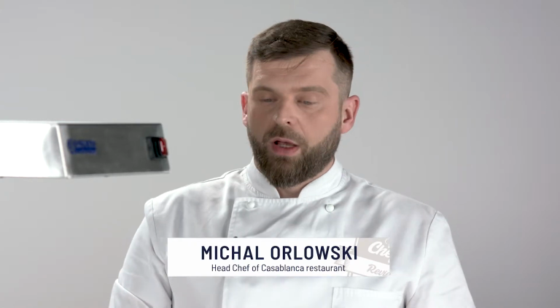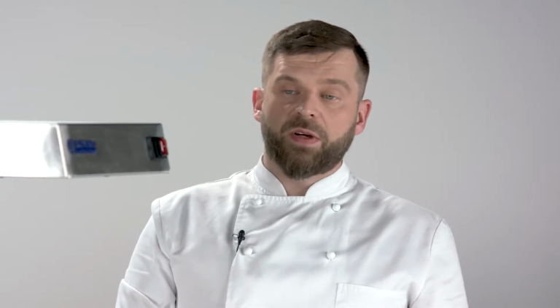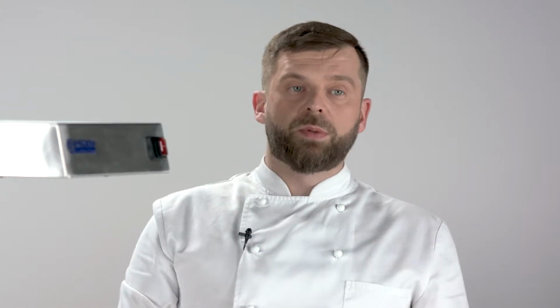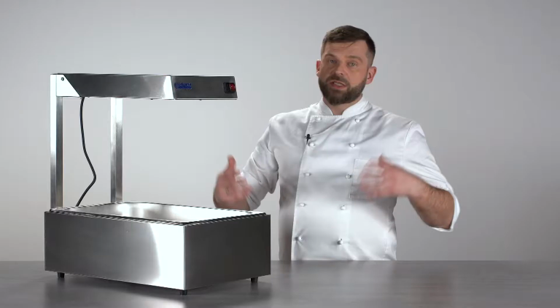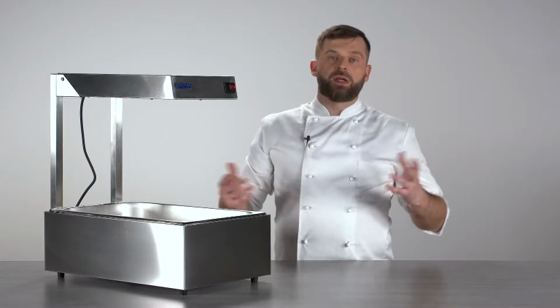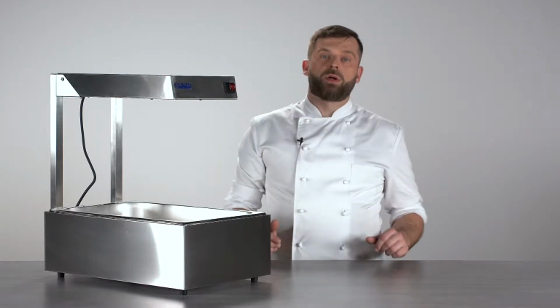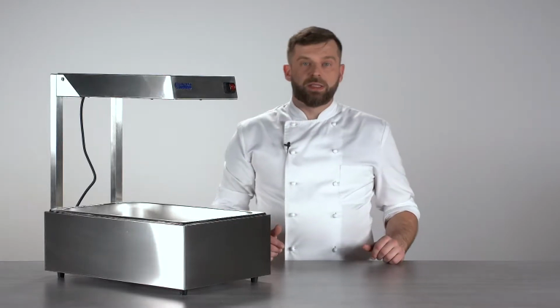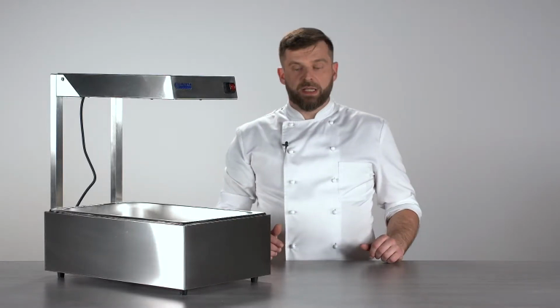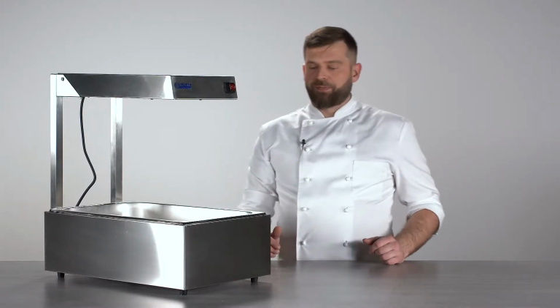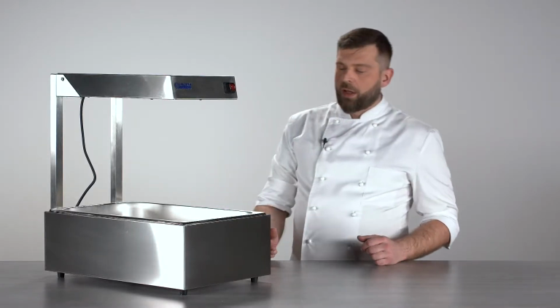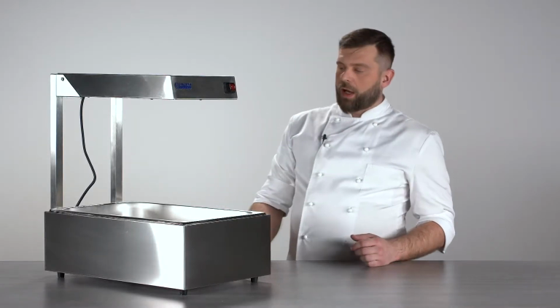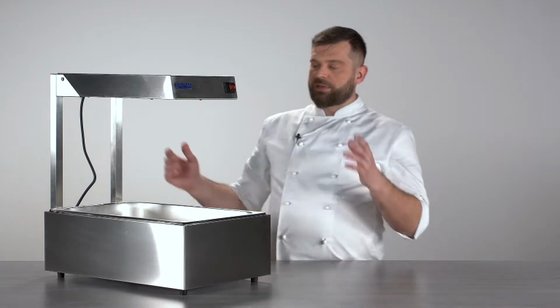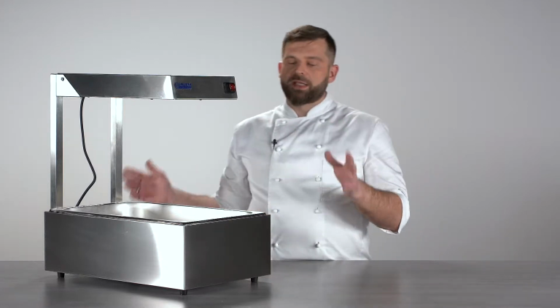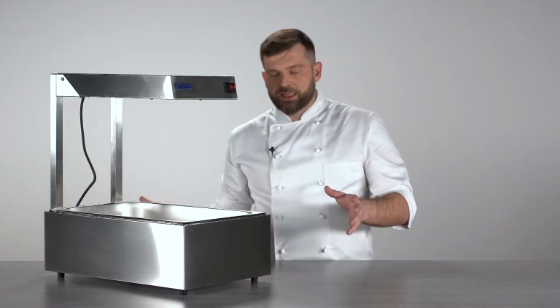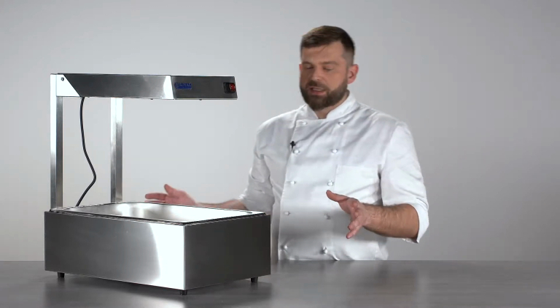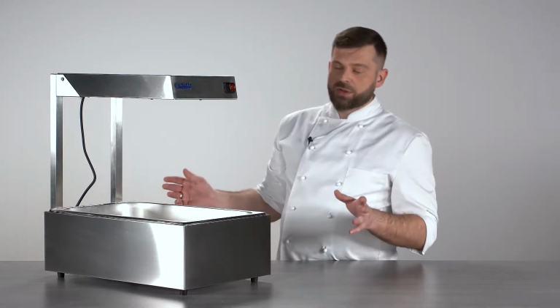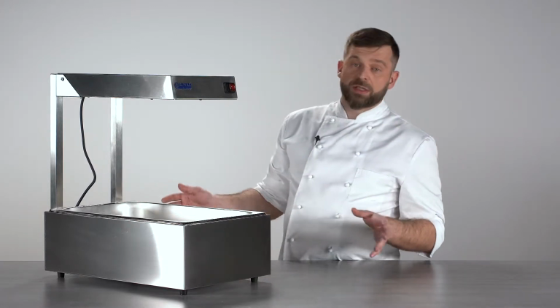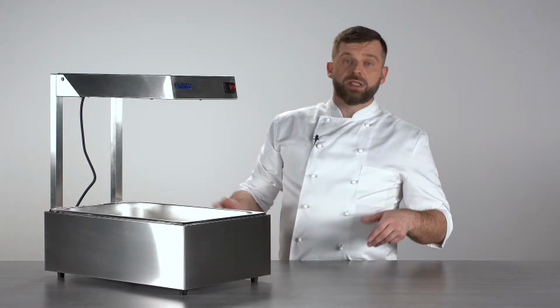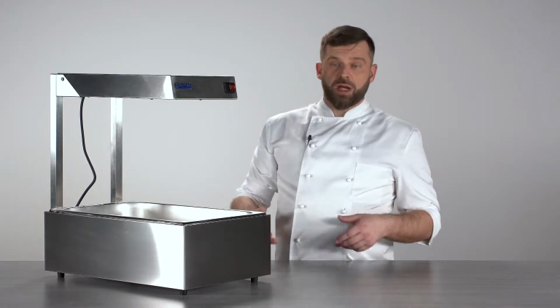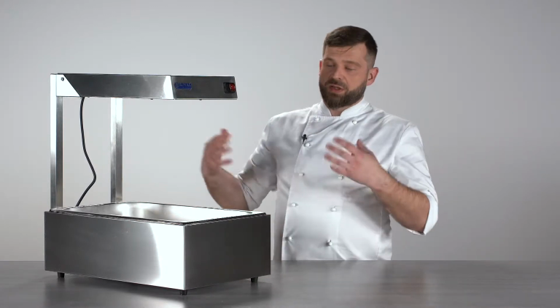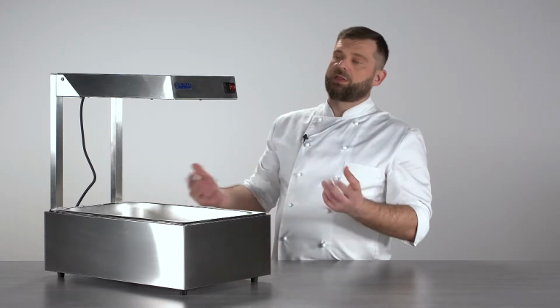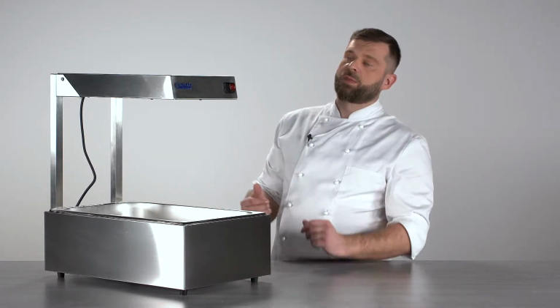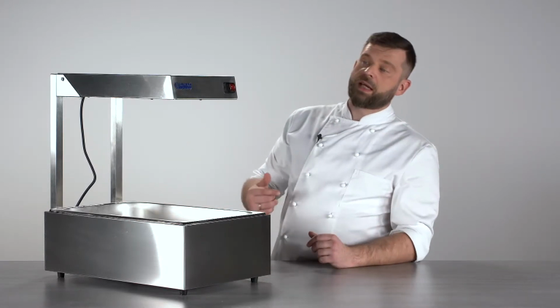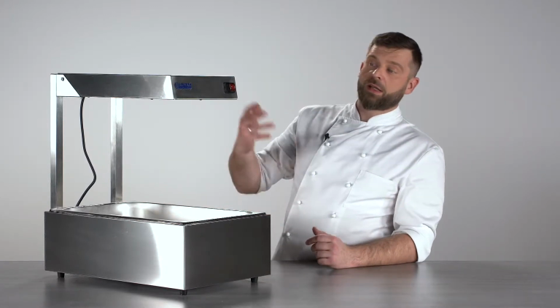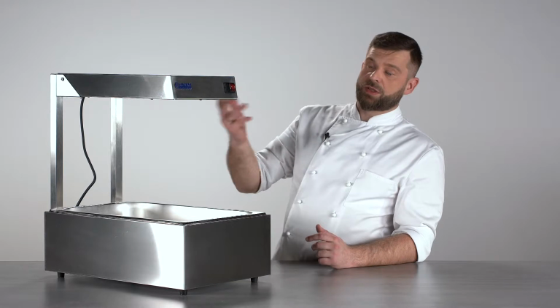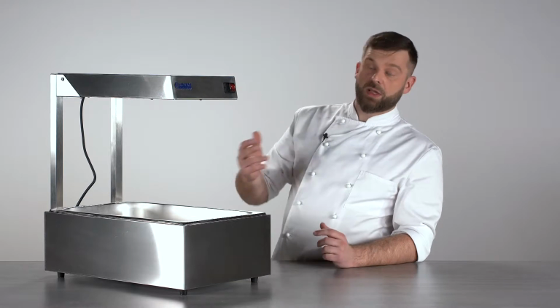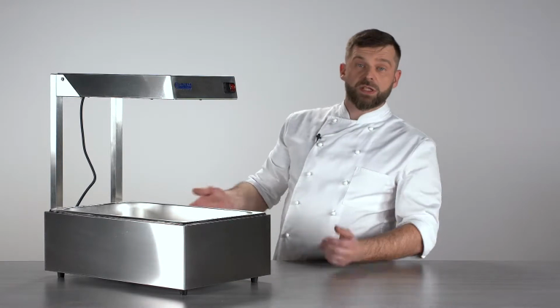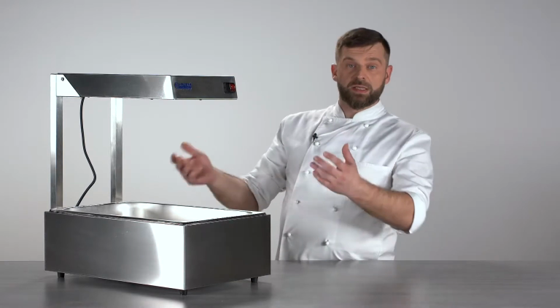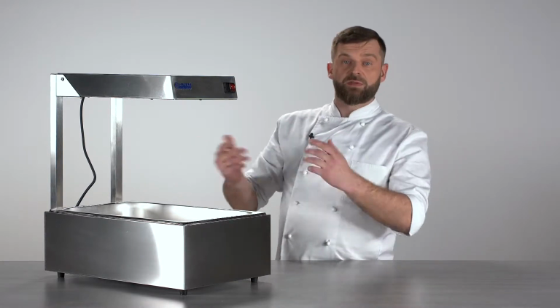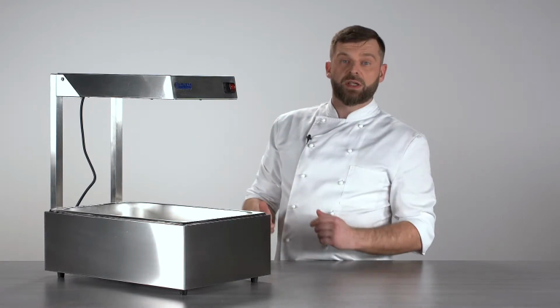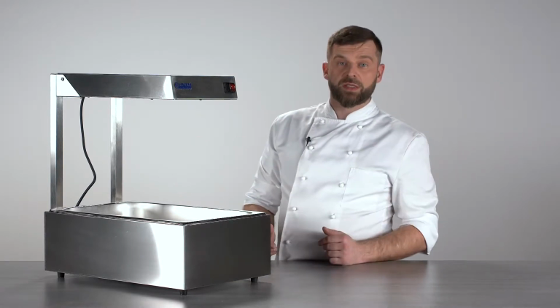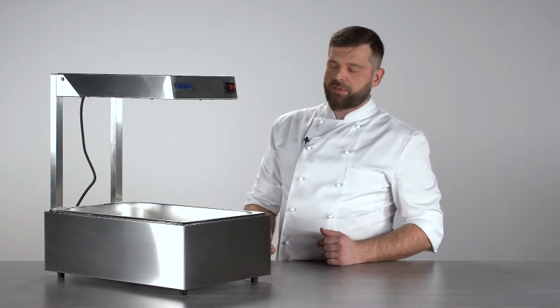It's a very simple device, just let me go through all the details. First of all, it's a stainless steel construction which is great because it's easy to clean and maintain, and it looks good especially when it sits in front of your guests on a buffet.